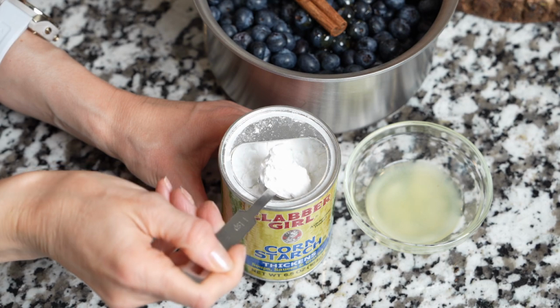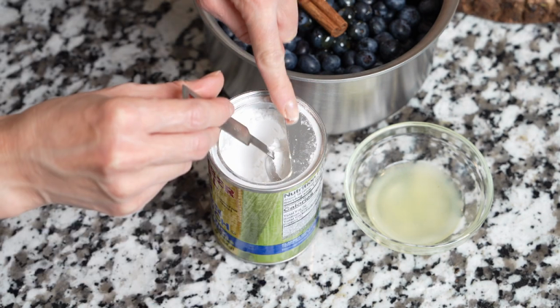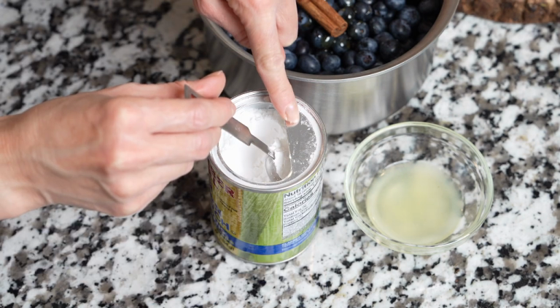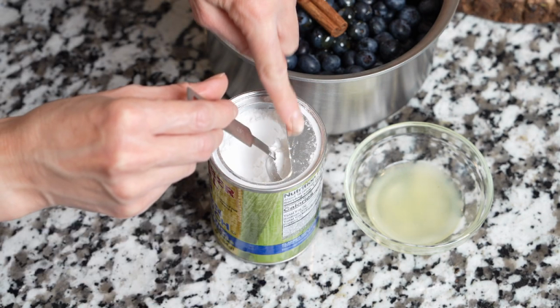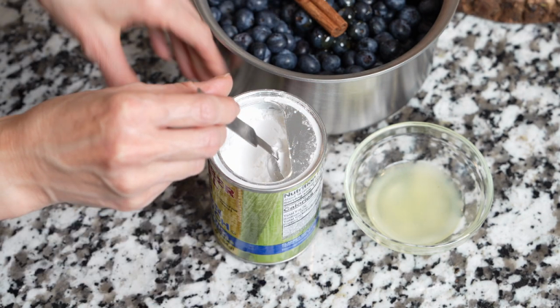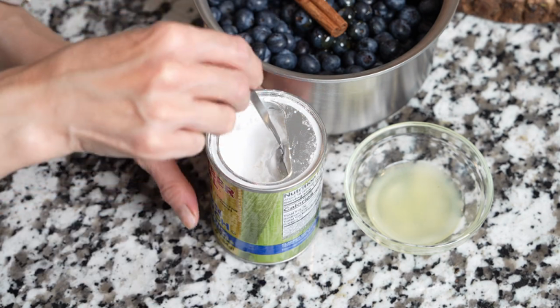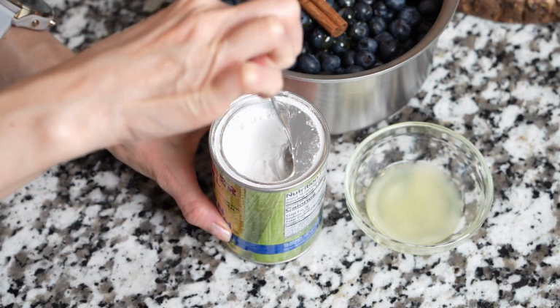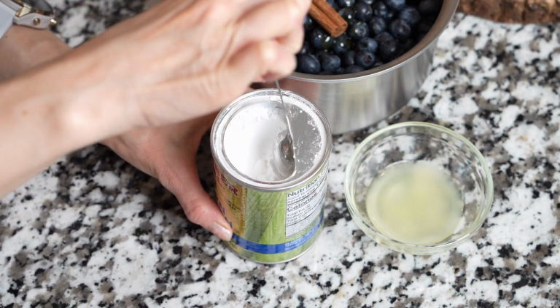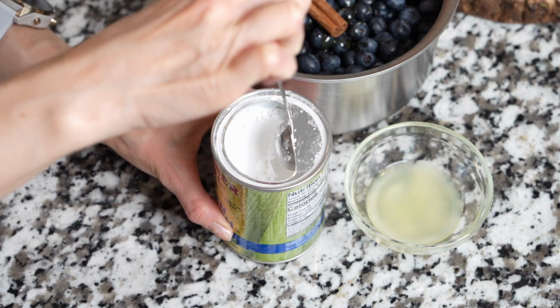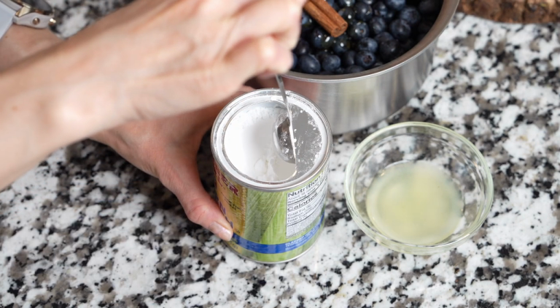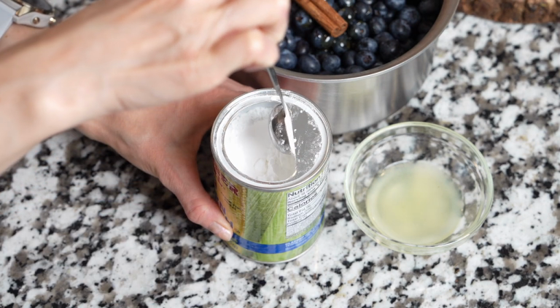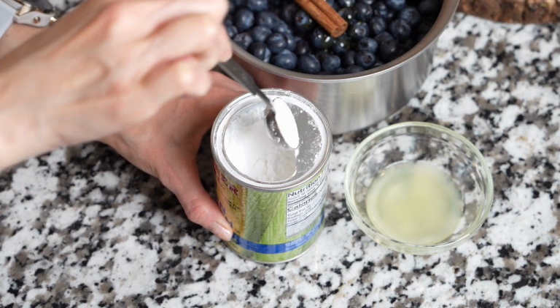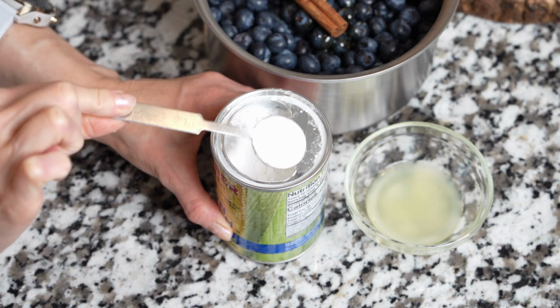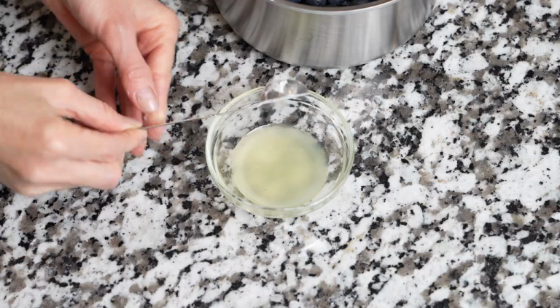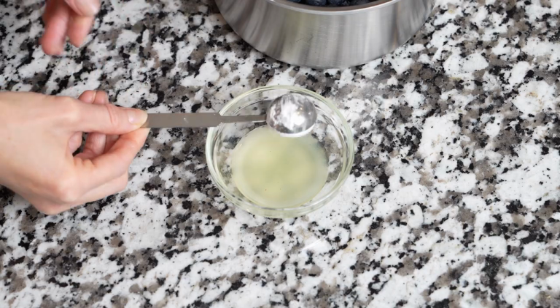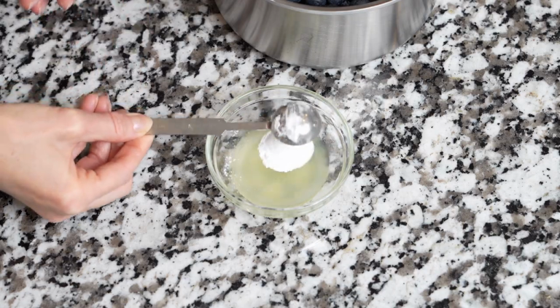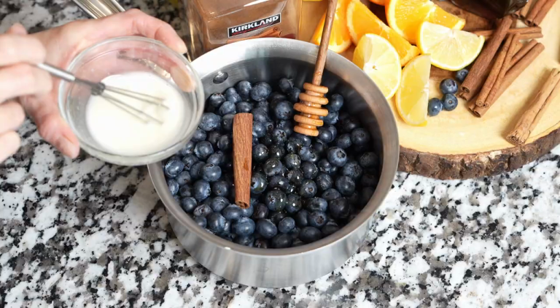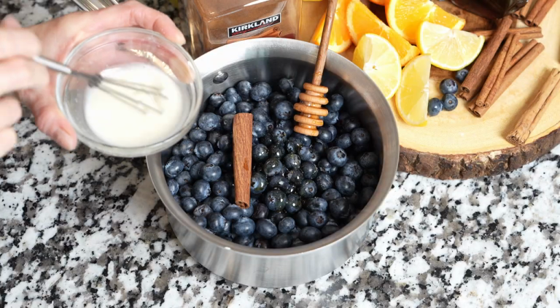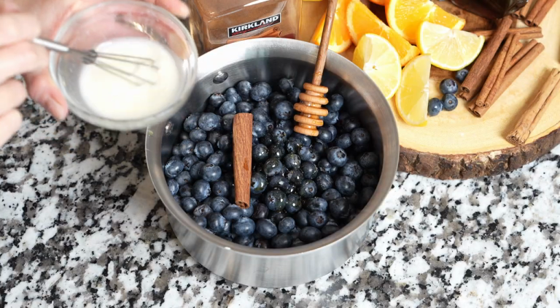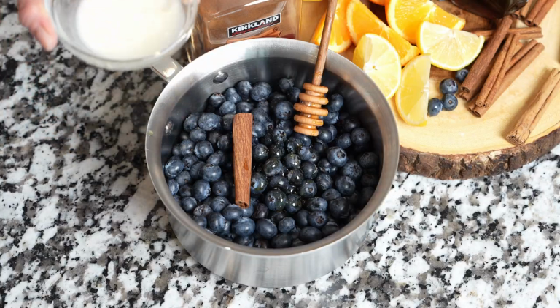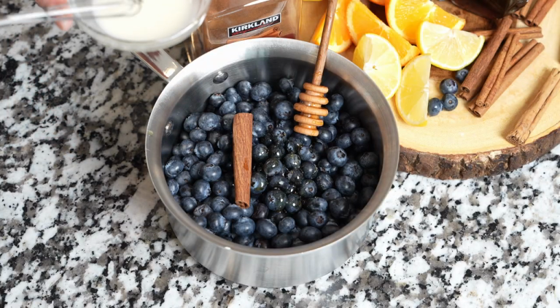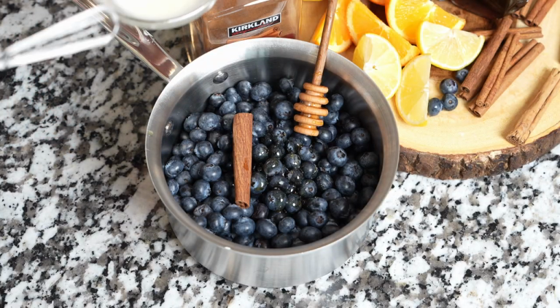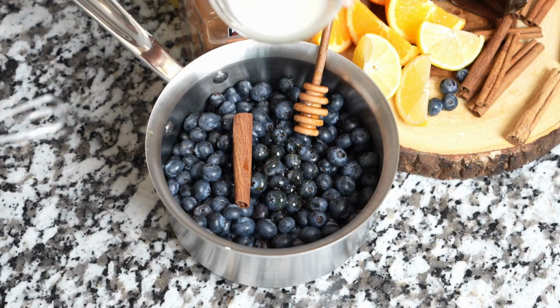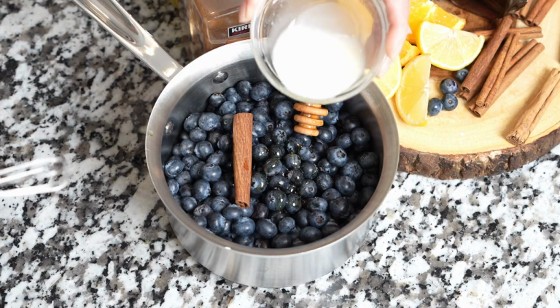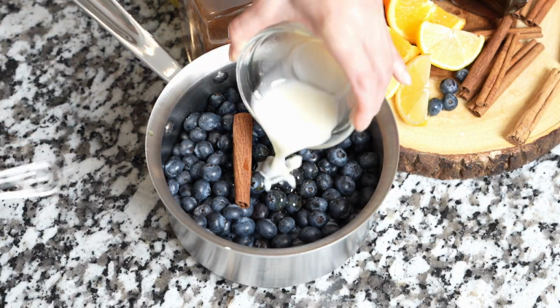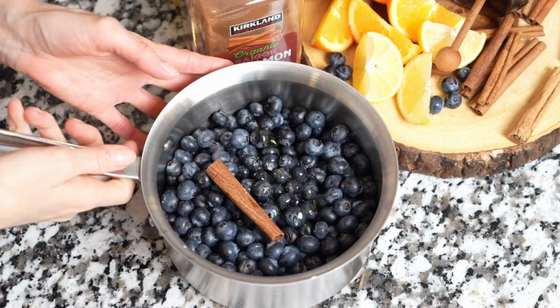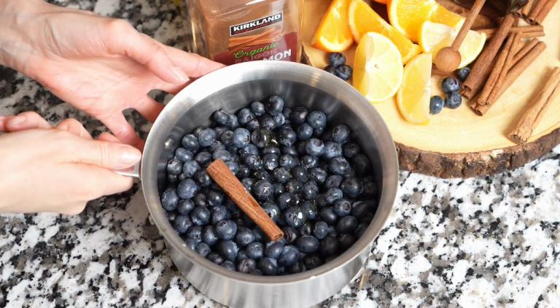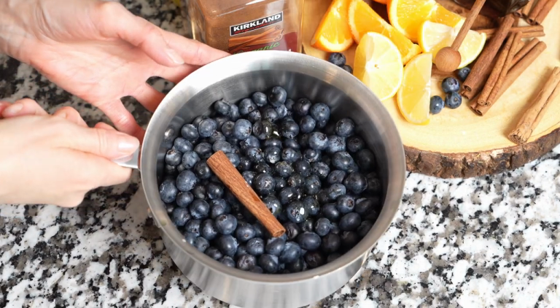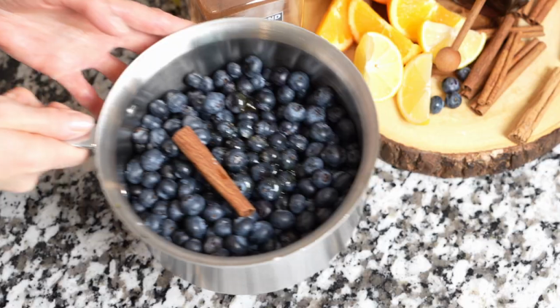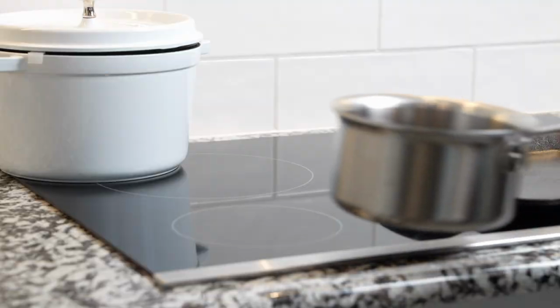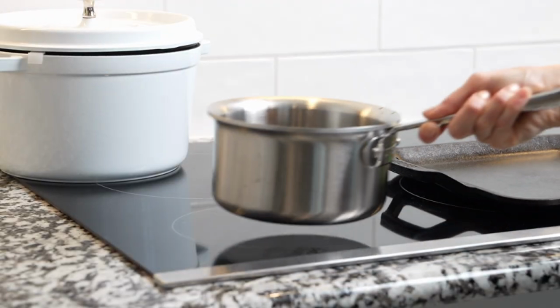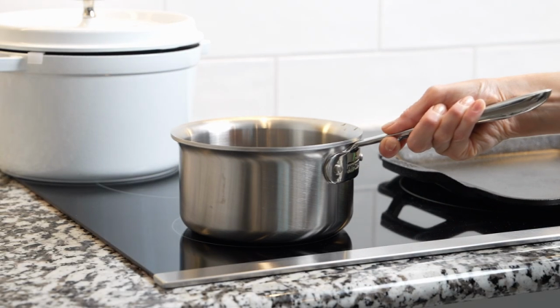If using cinnamon powder, hold that for now — you'll be adding it later. Dissolve cornstarch in lemon juice and add that to a pot. Bring this to a gentle boil over medium heat.